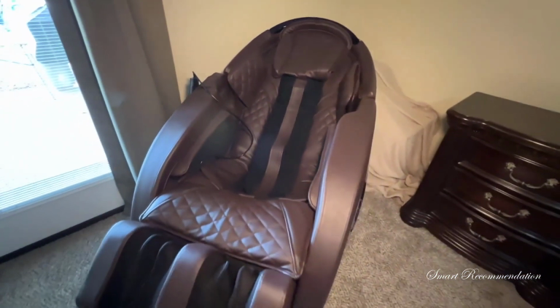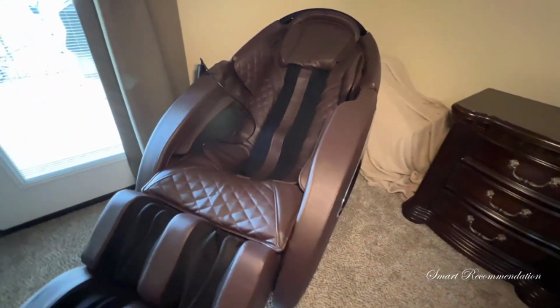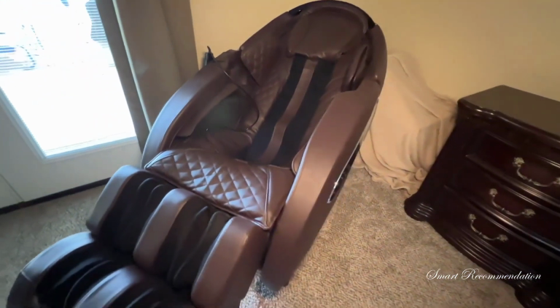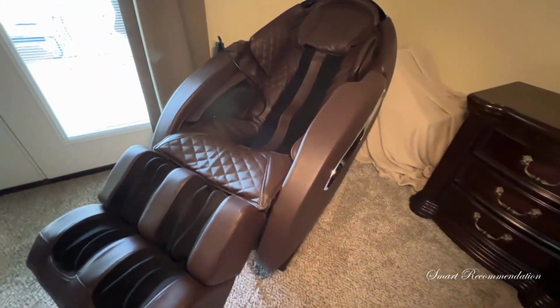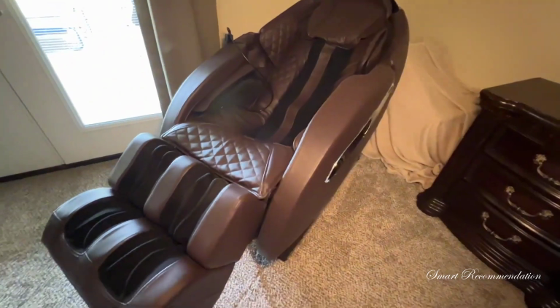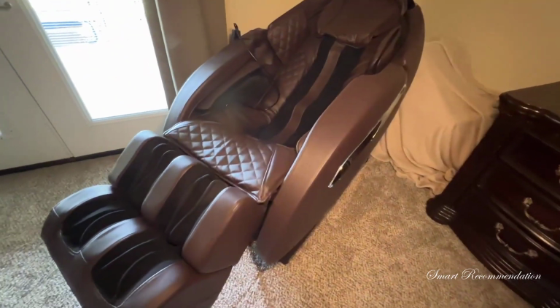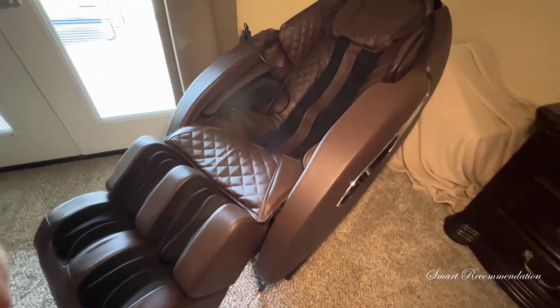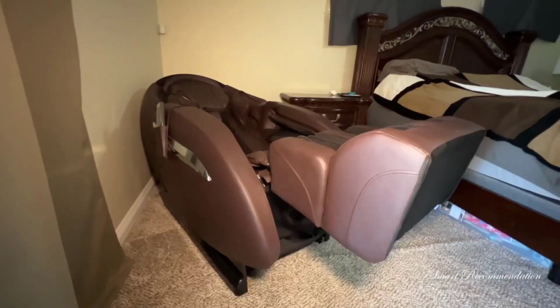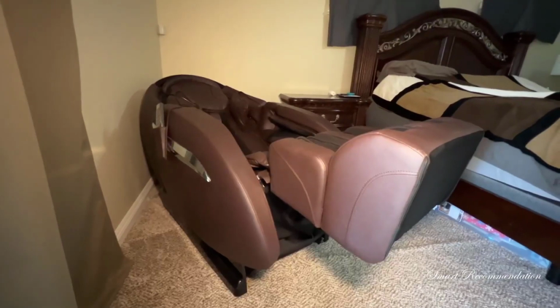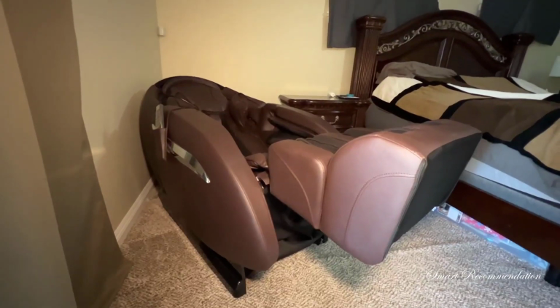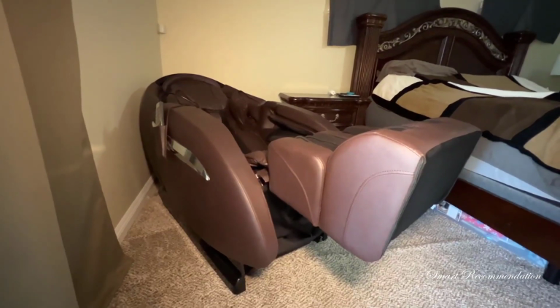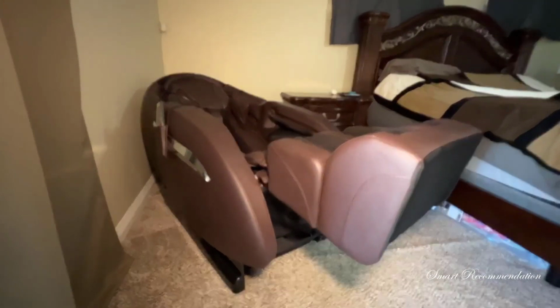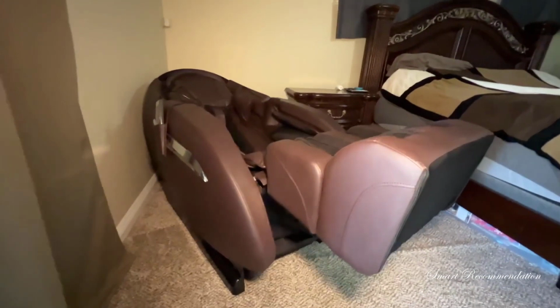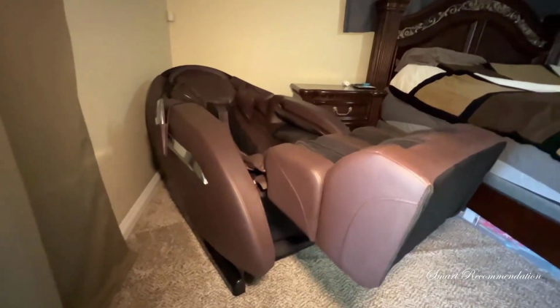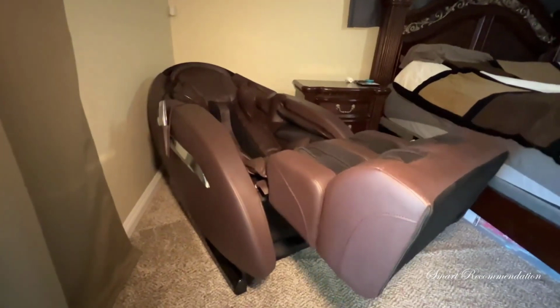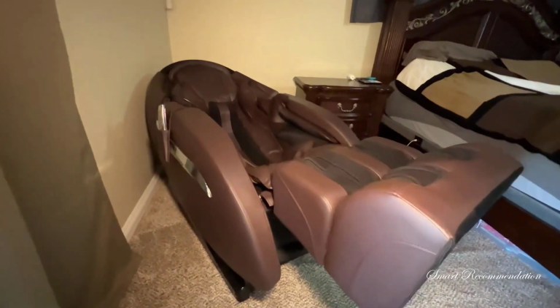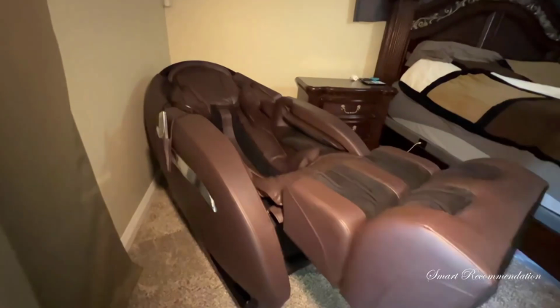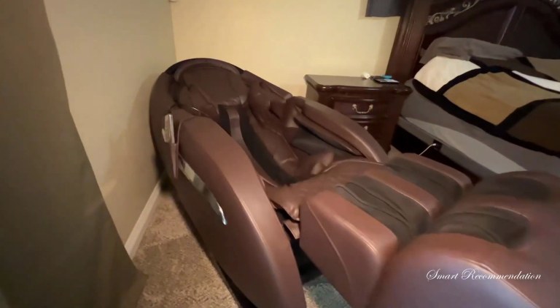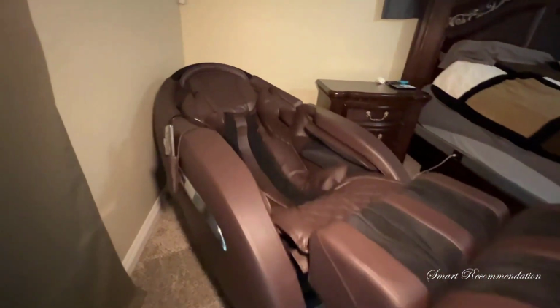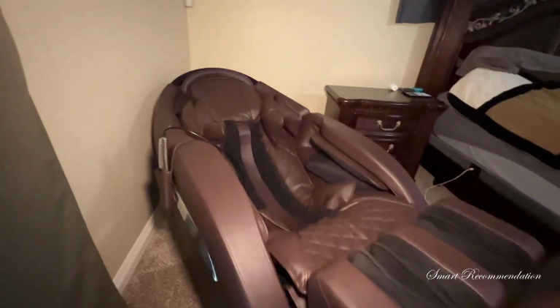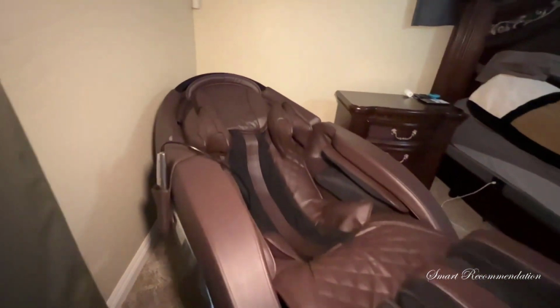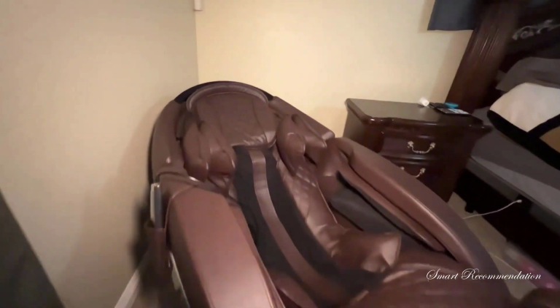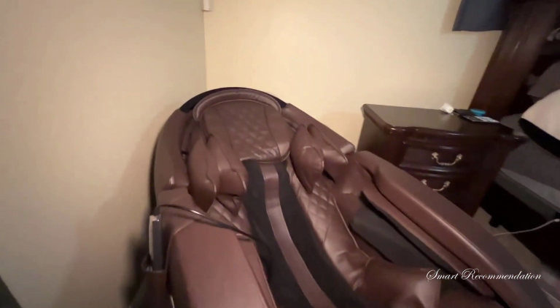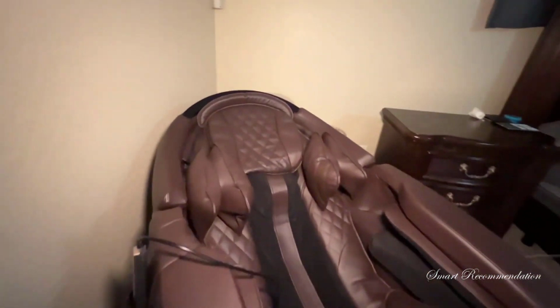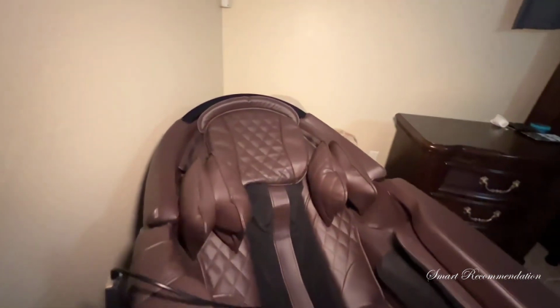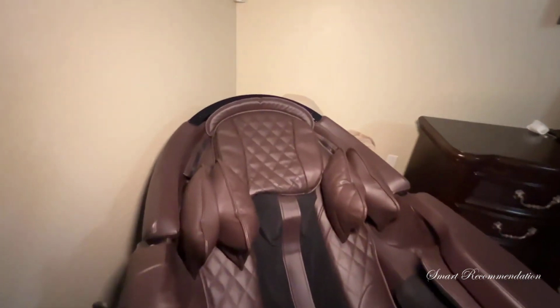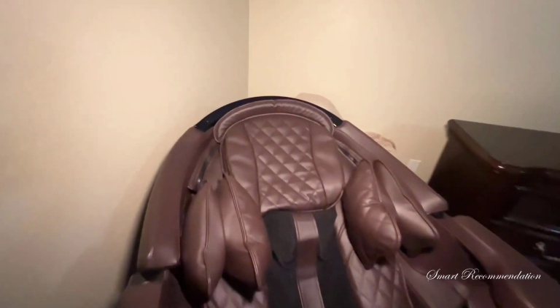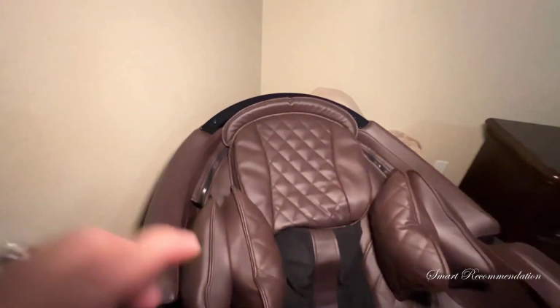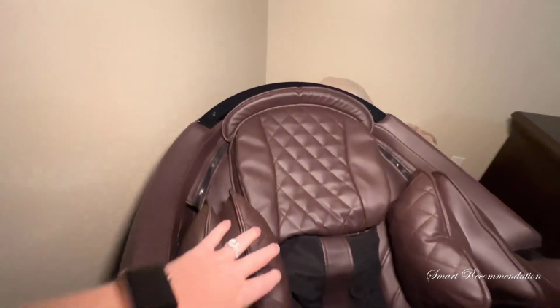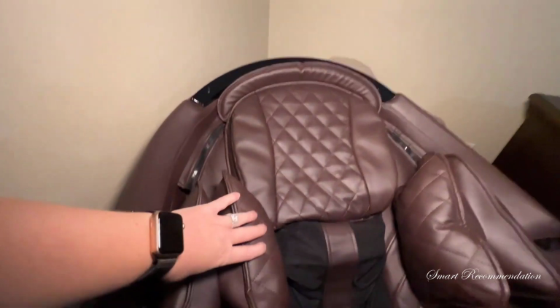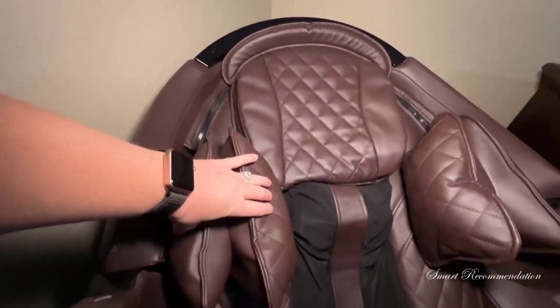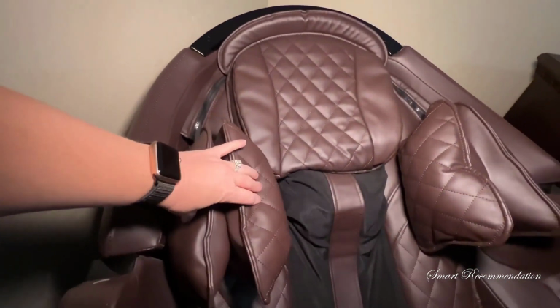The L-Track system targets specific areas such as your calves, your lumbar region, and provides targeted relief from your back, neck, your hips, and your tired feet.